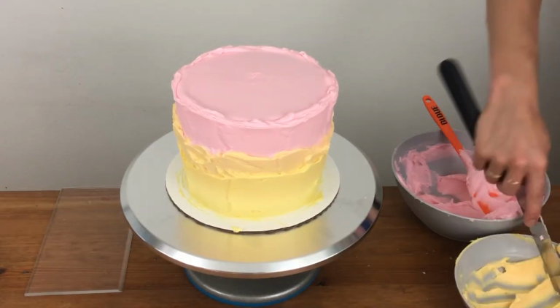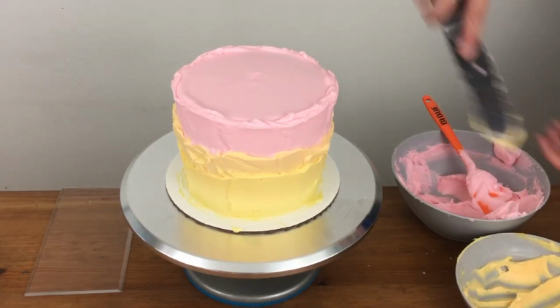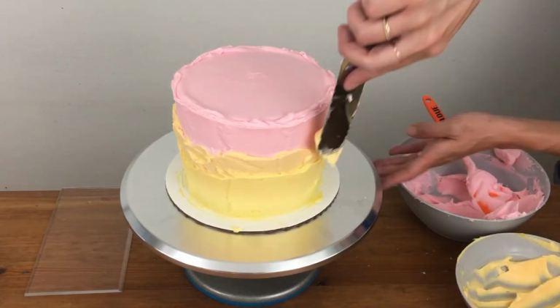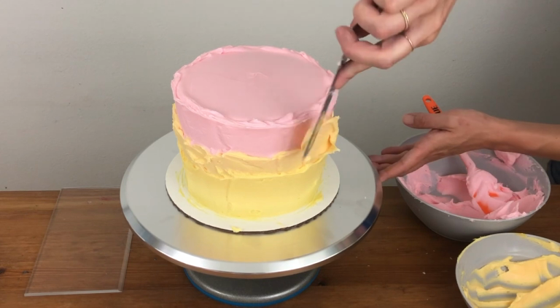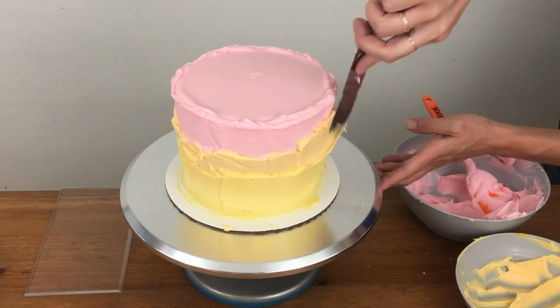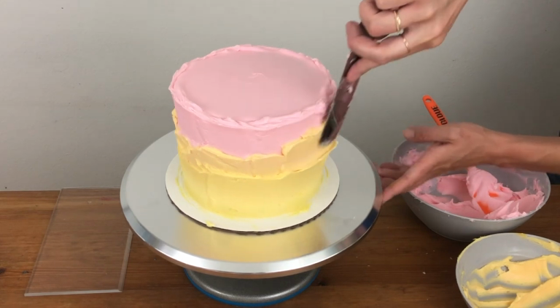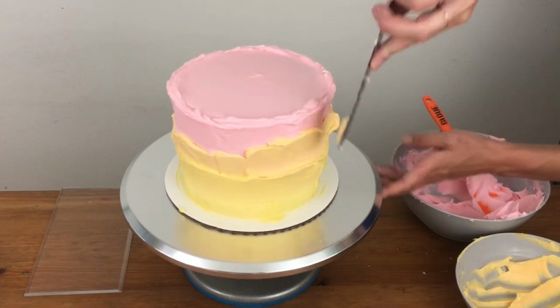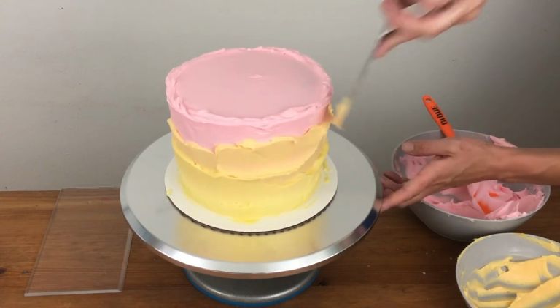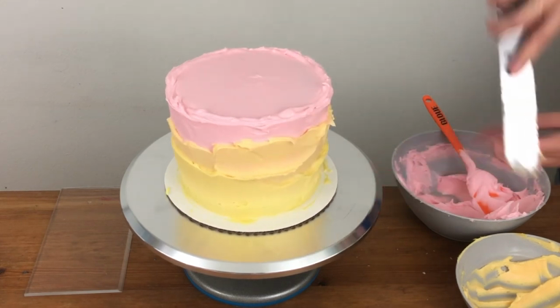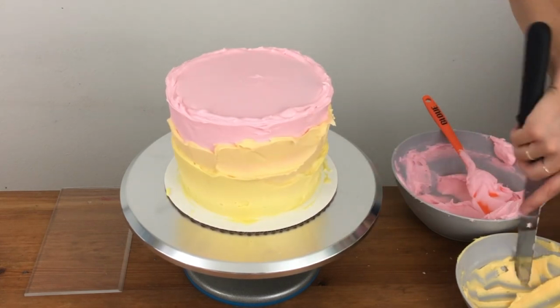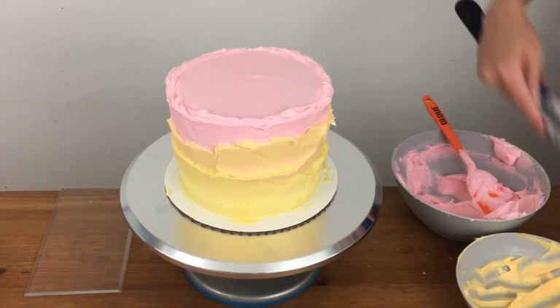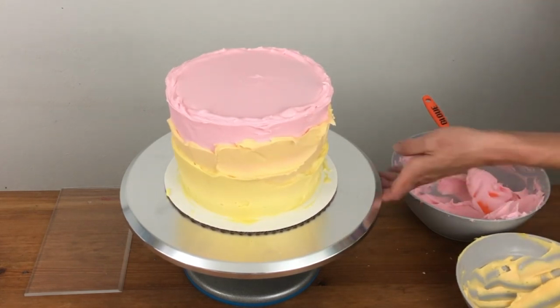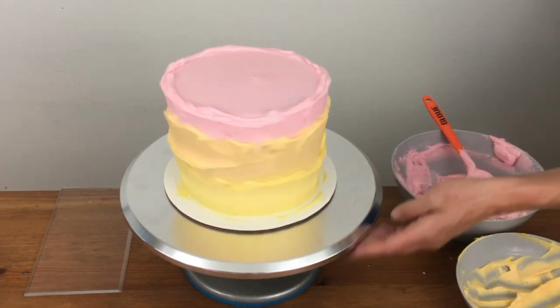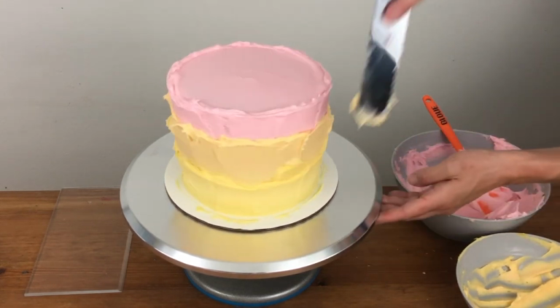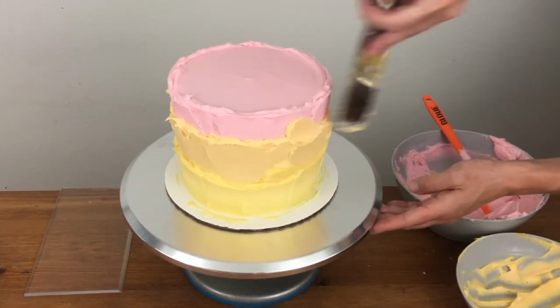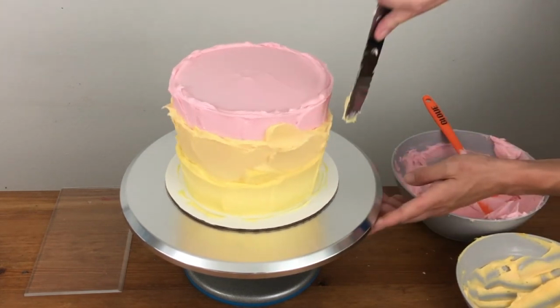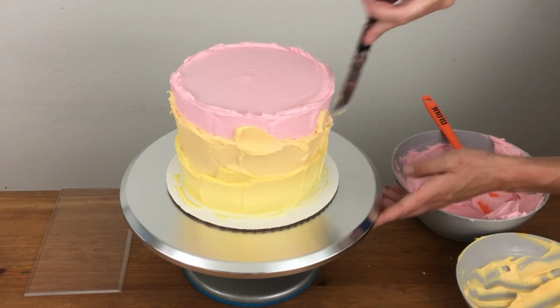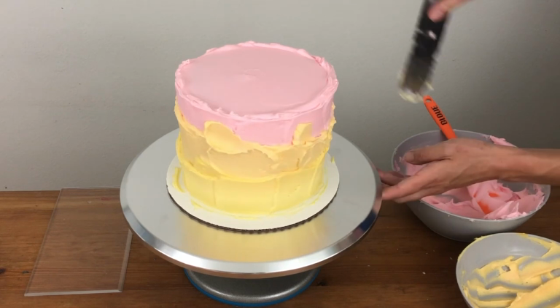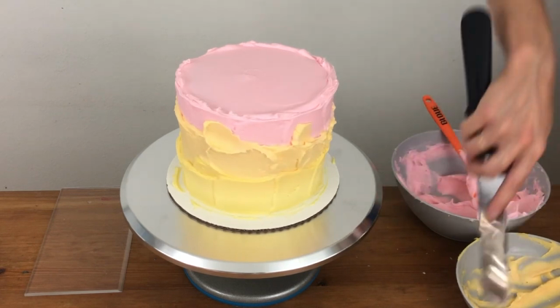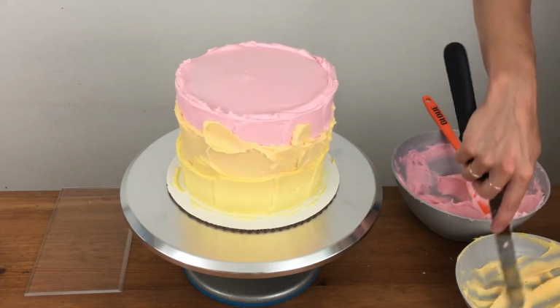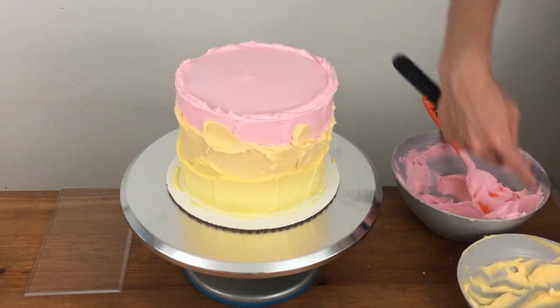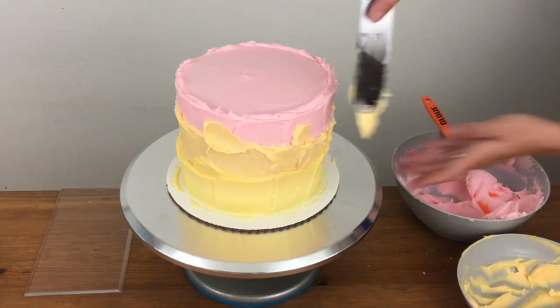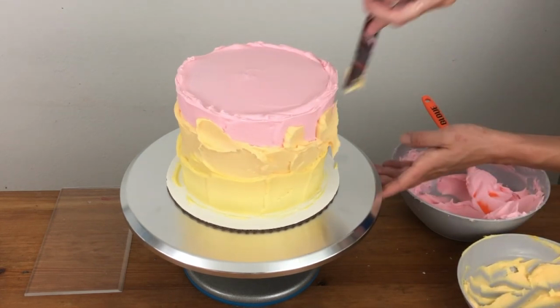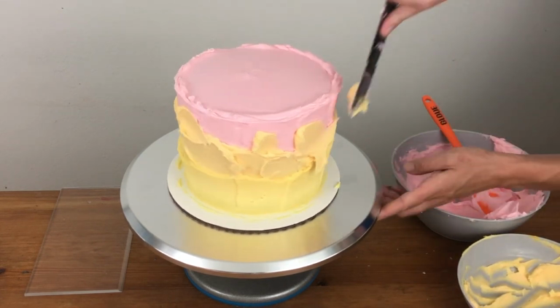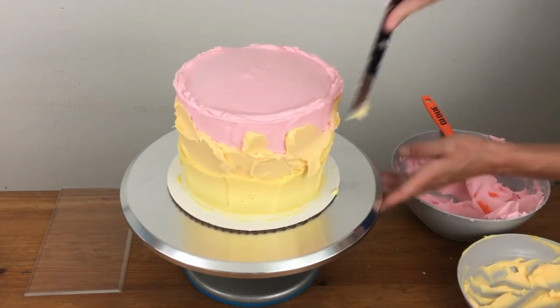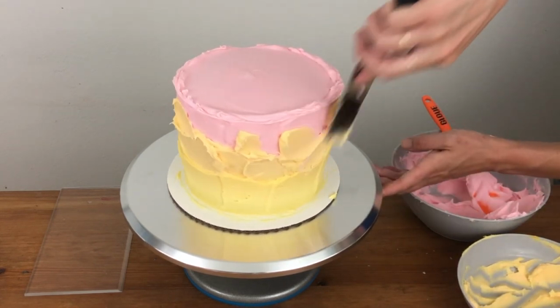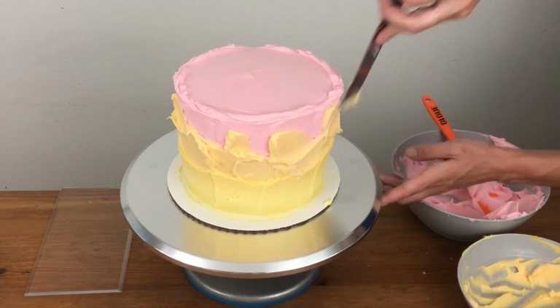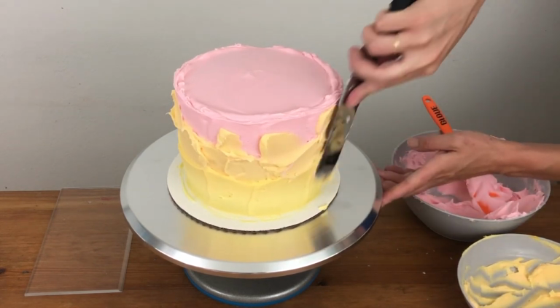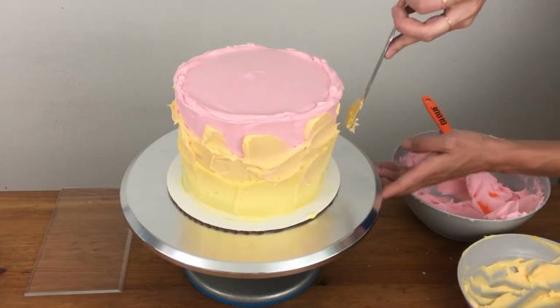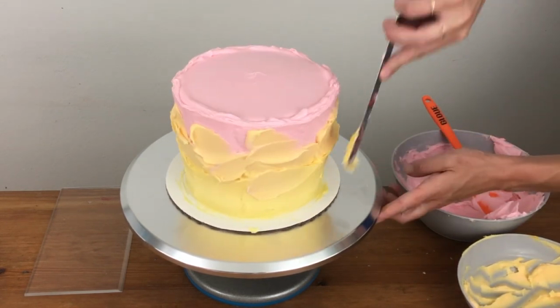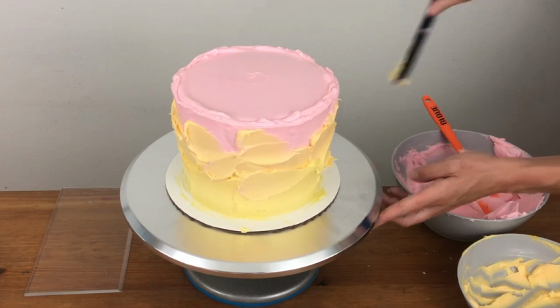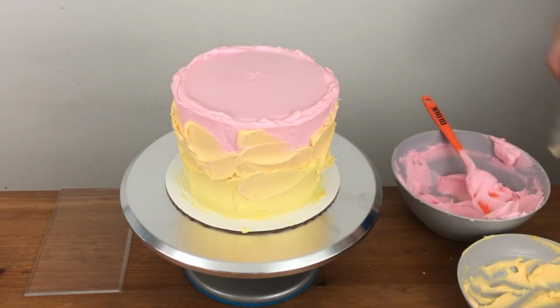I've spread three colours onto the sides of the cake but you can do more if you like. If you want the colours to blend more gradually, you can spread on dabs of buttercream randomly around the cake, like this orange buttercream on the section of pink buttercream.